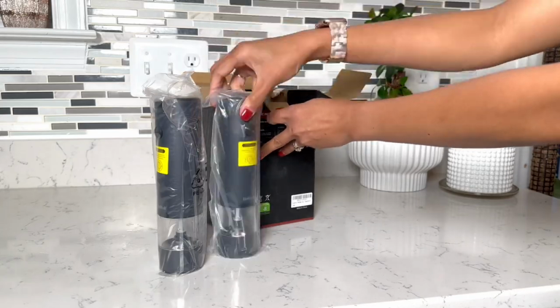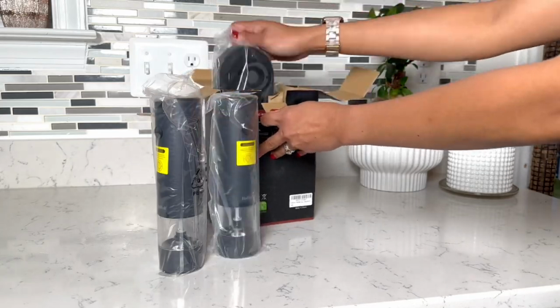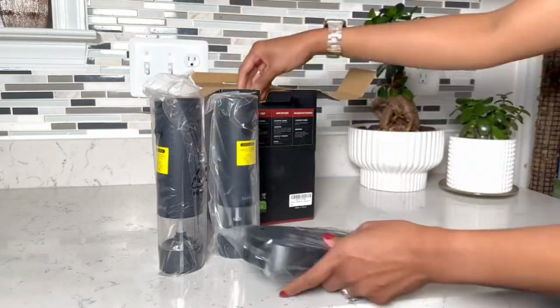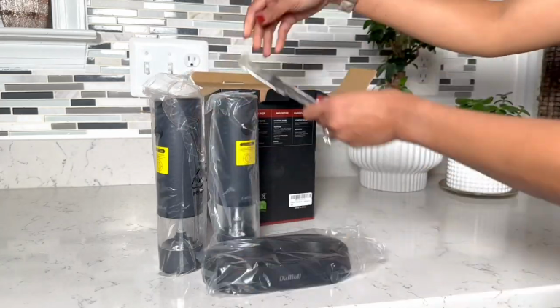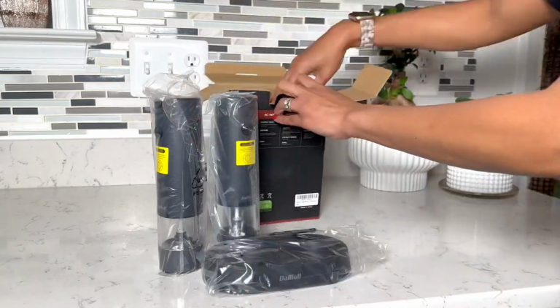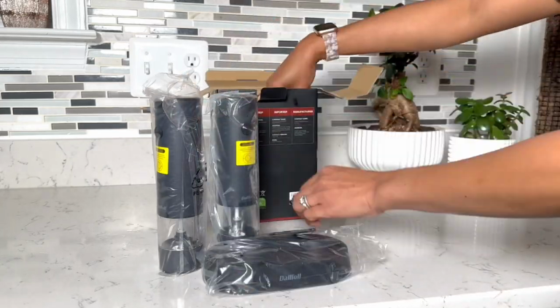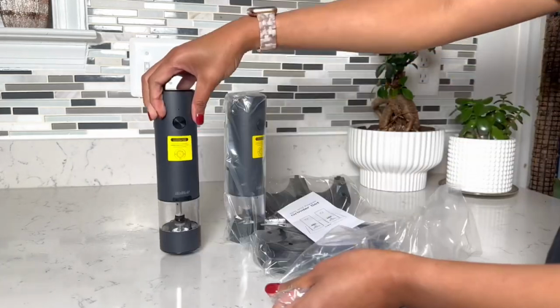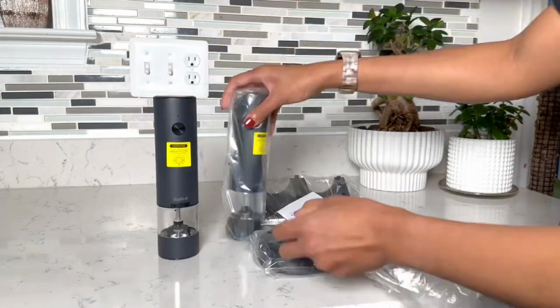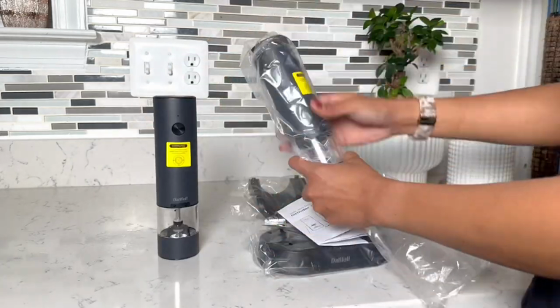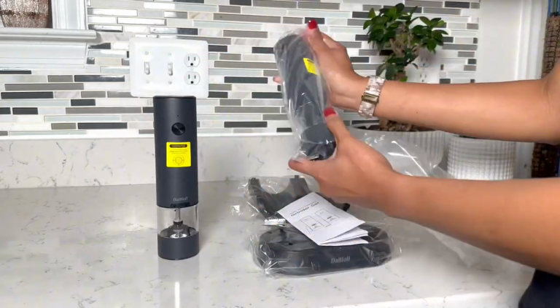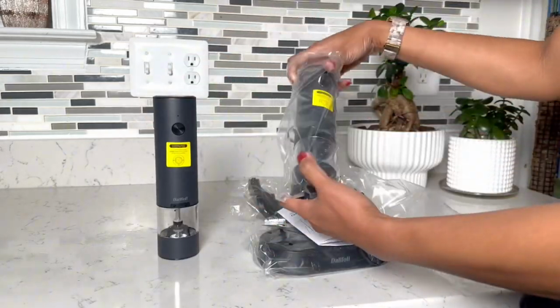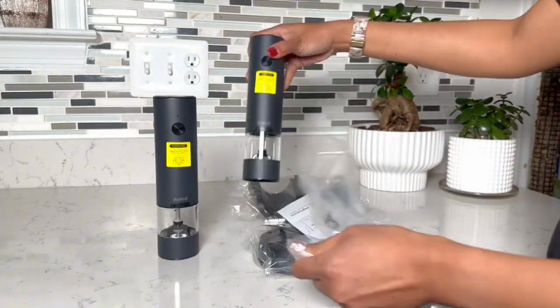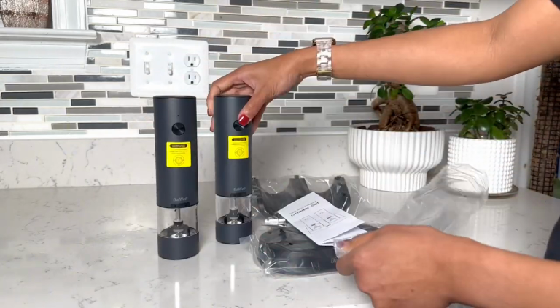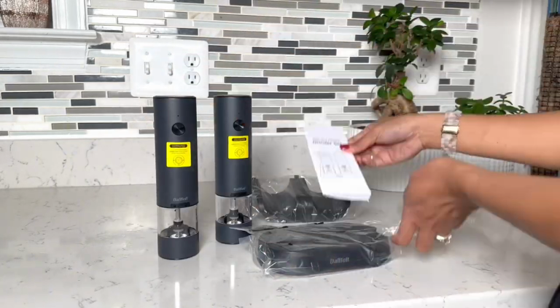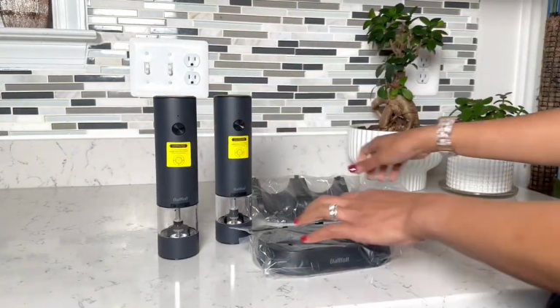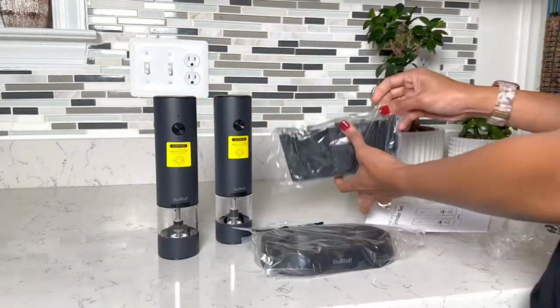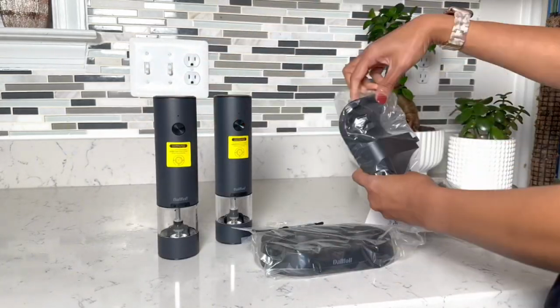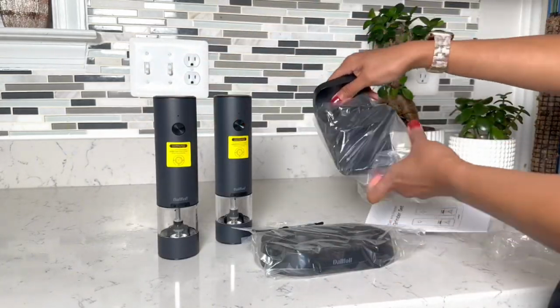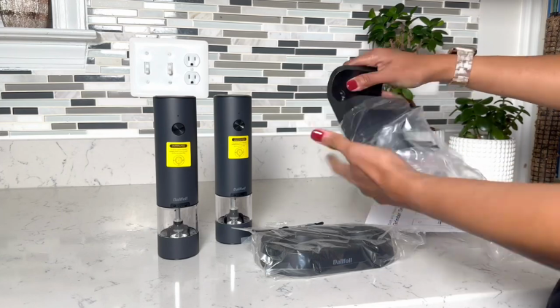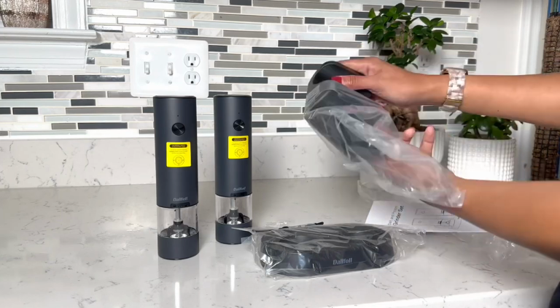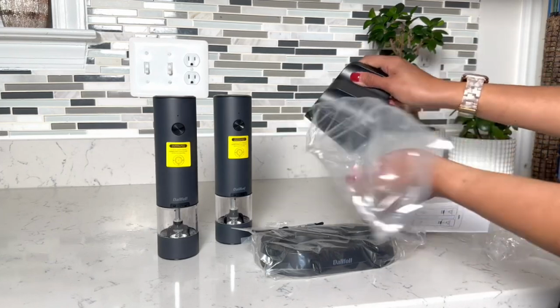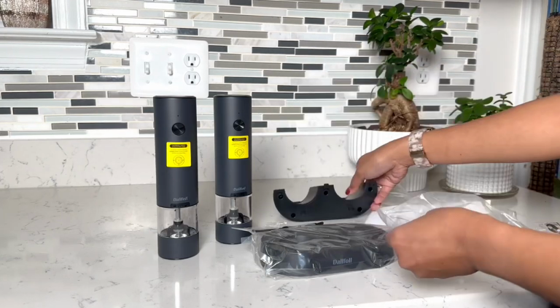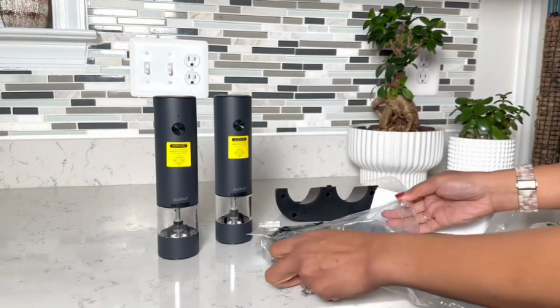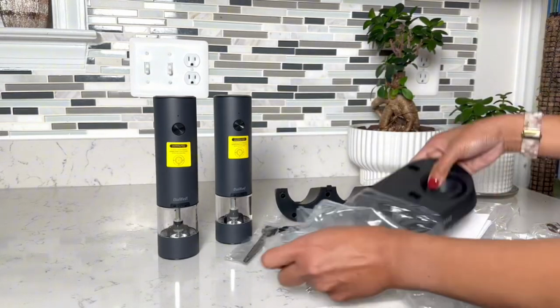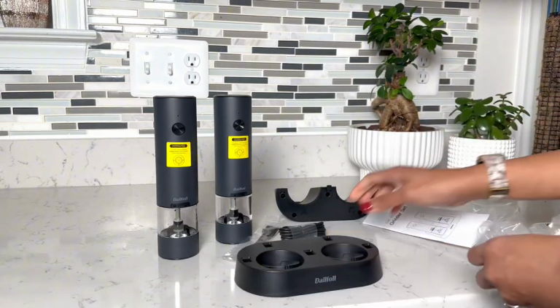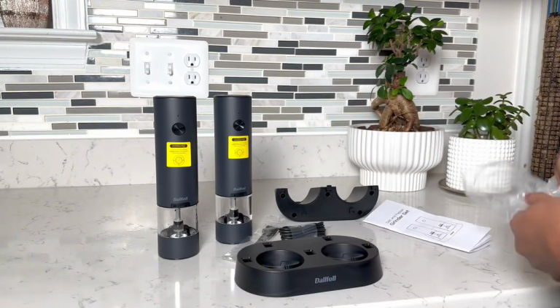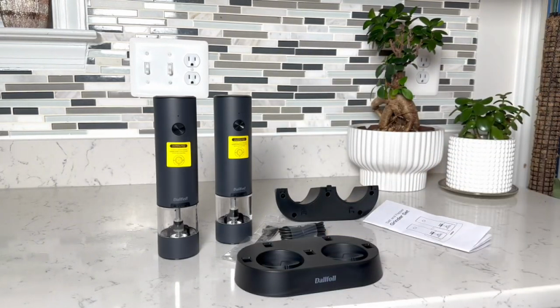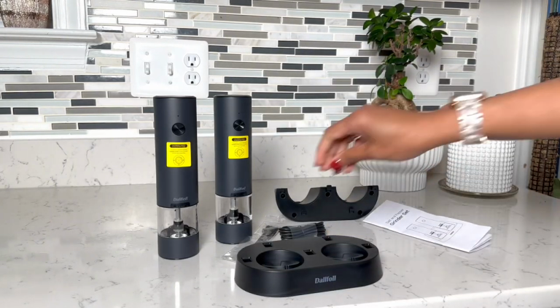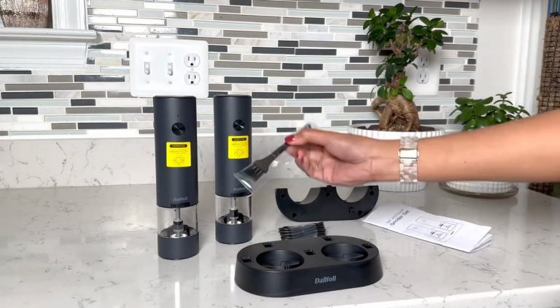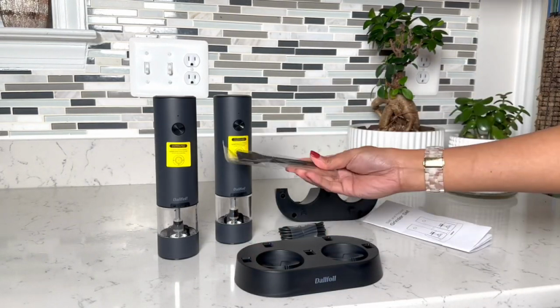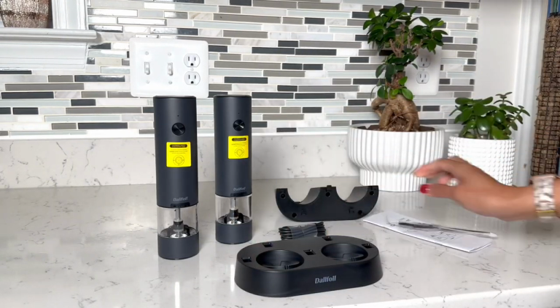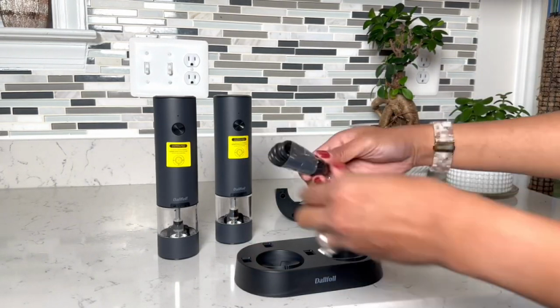What's inside the box? The bottles for salt and pepper, stand and charger, USB cord, the cleaning brush, and a manual.